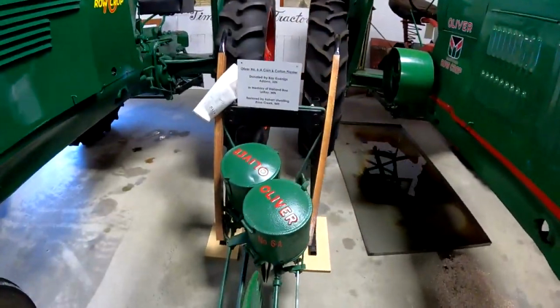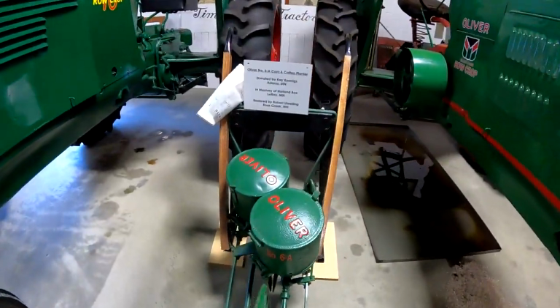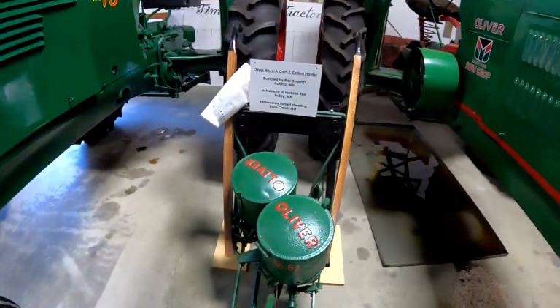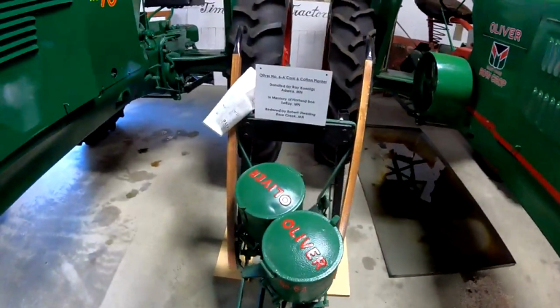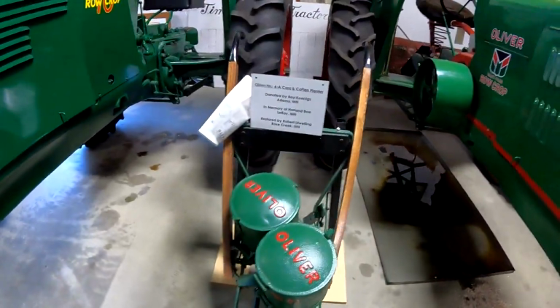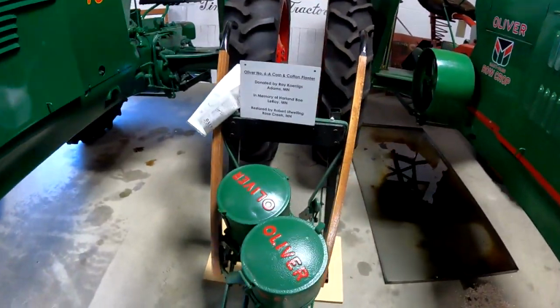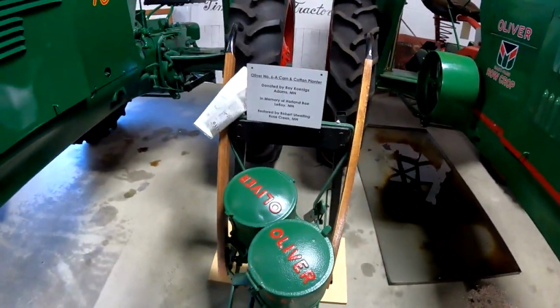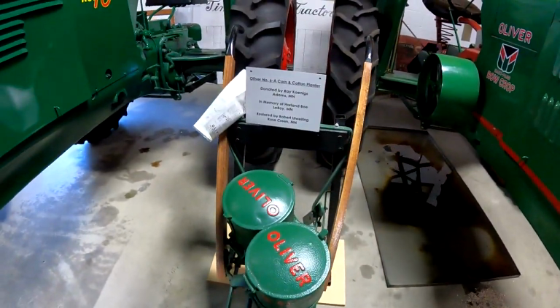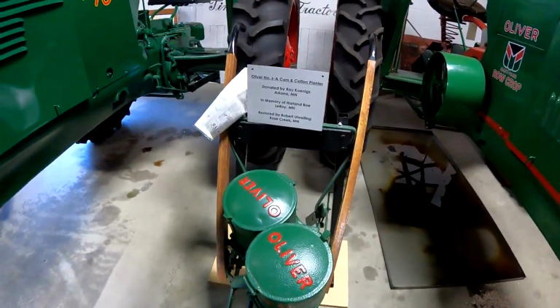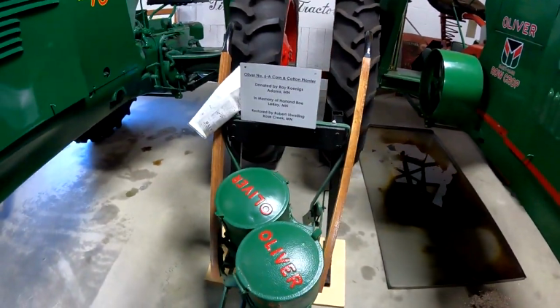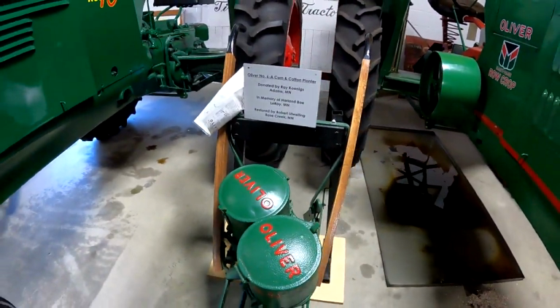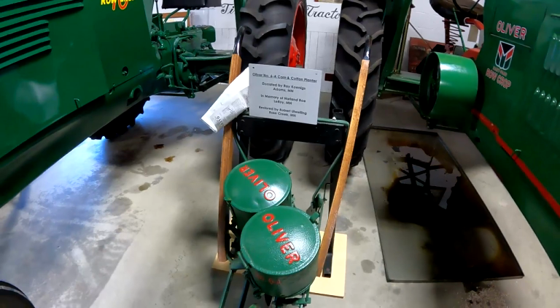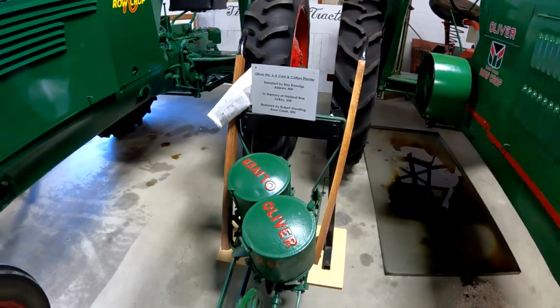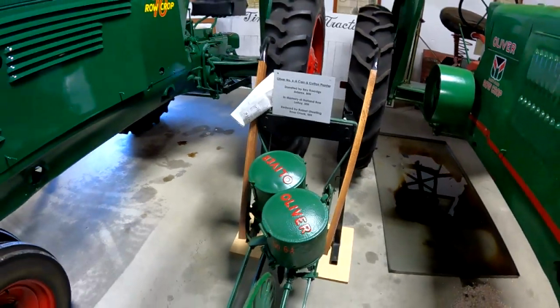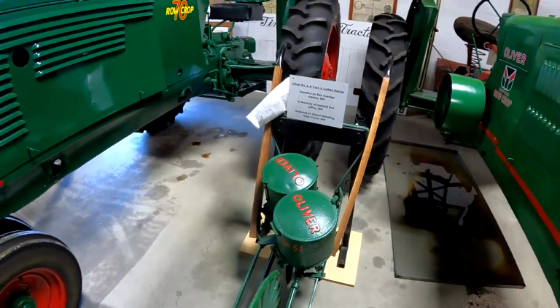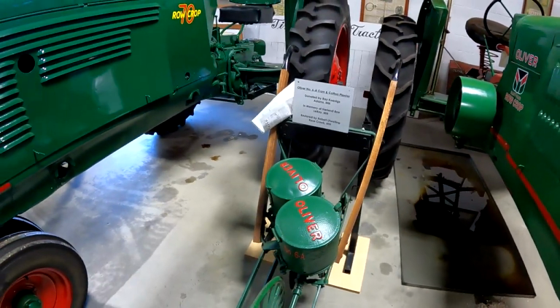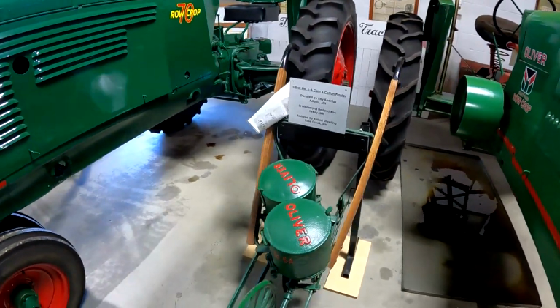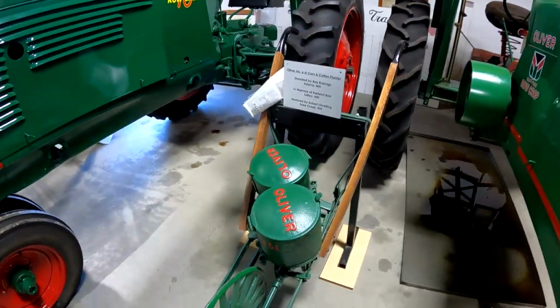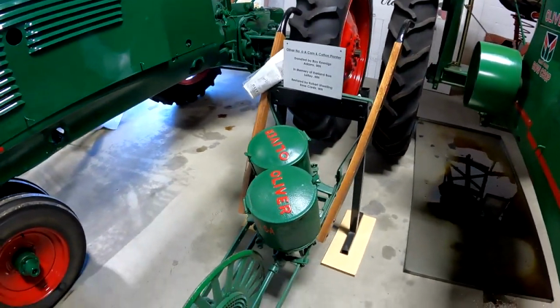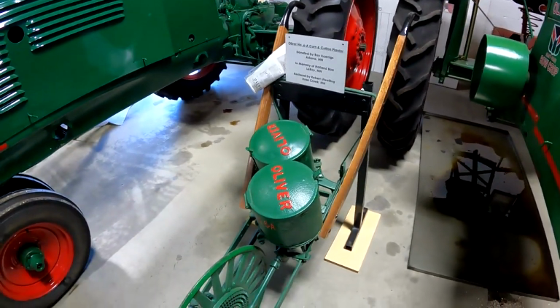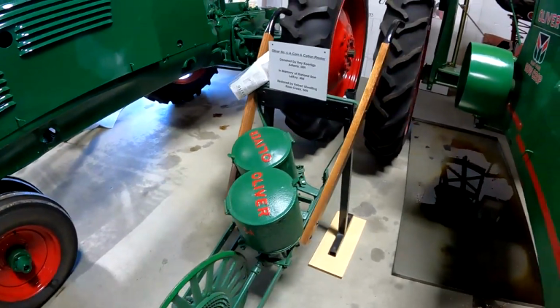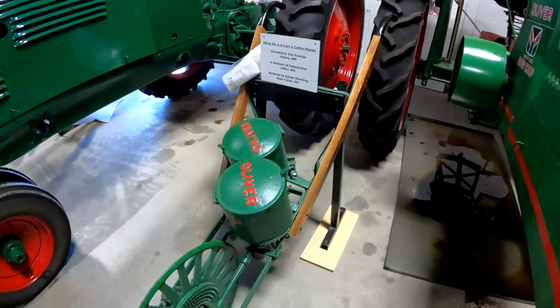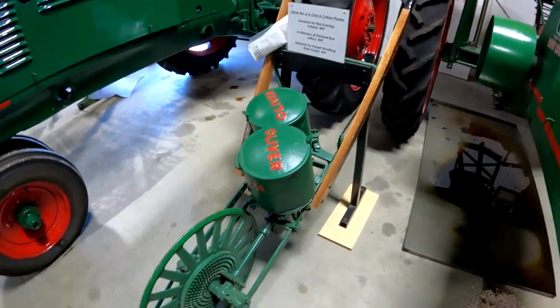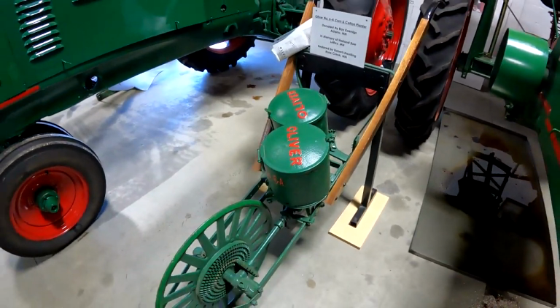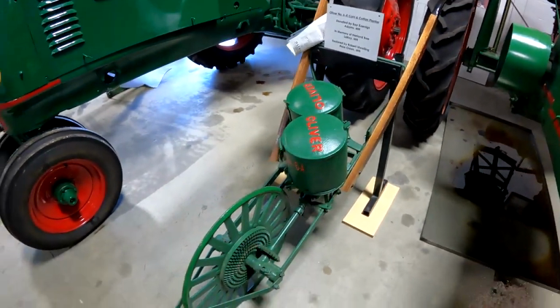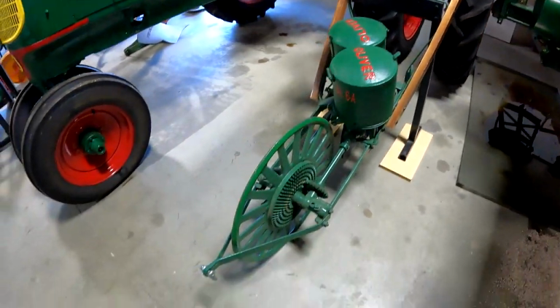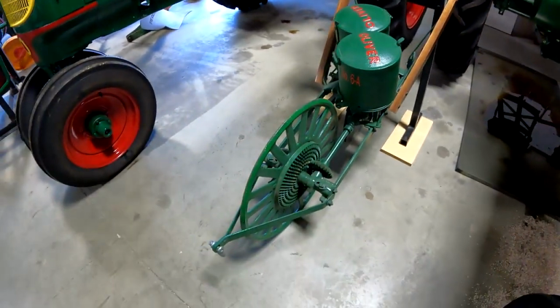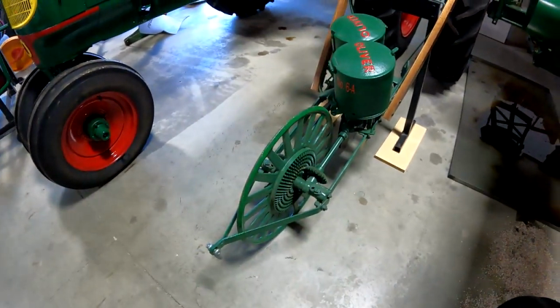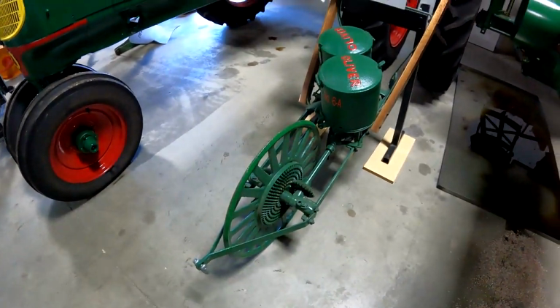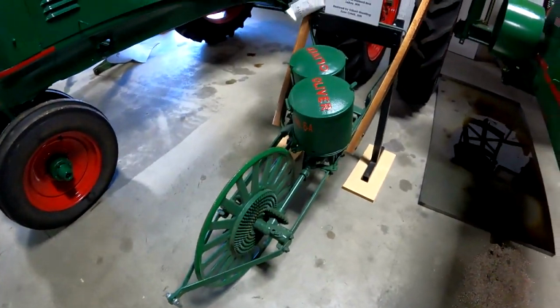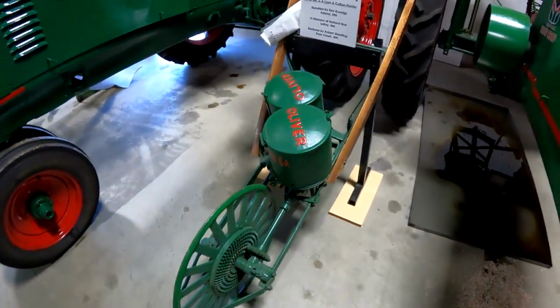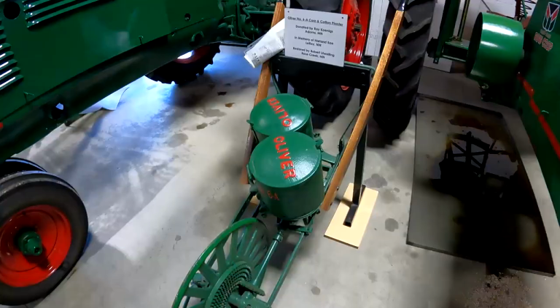Here's a little corn and cotton planter — Oliver number 6A. That's pretty cool. I don't see them very often.